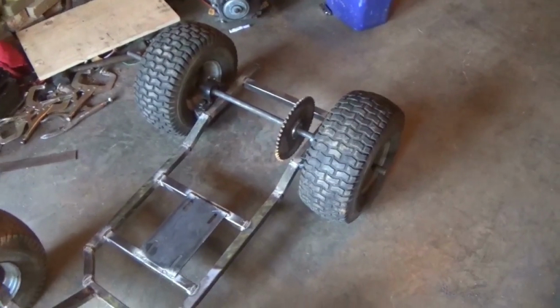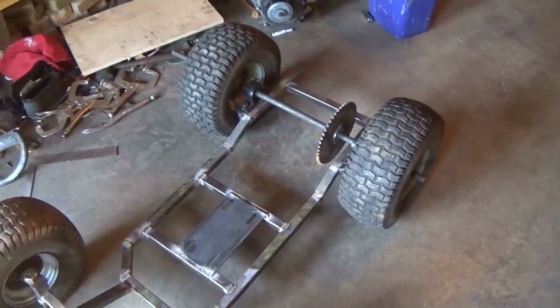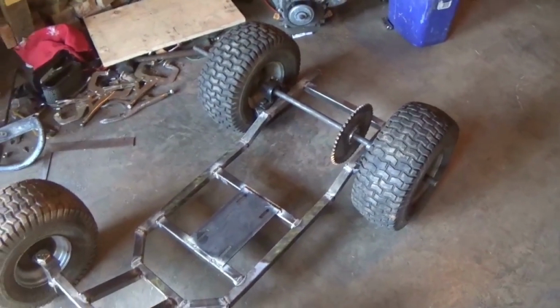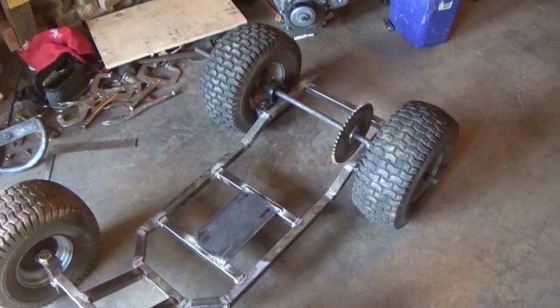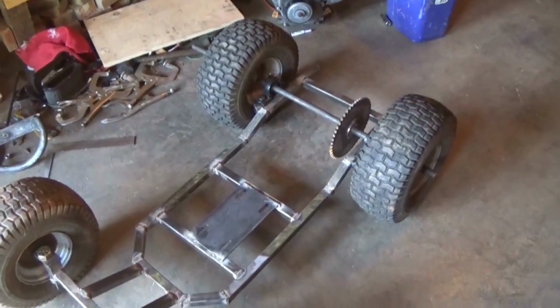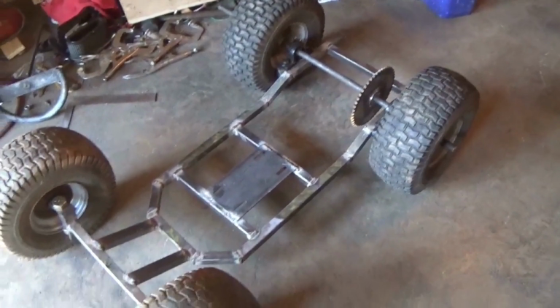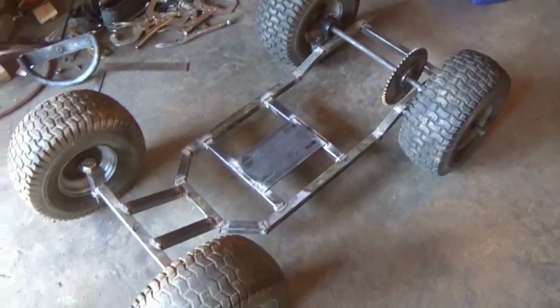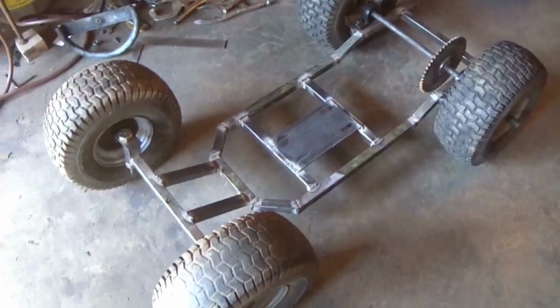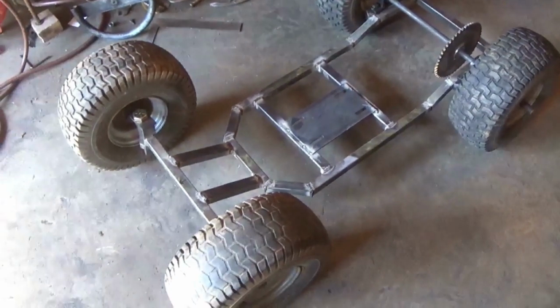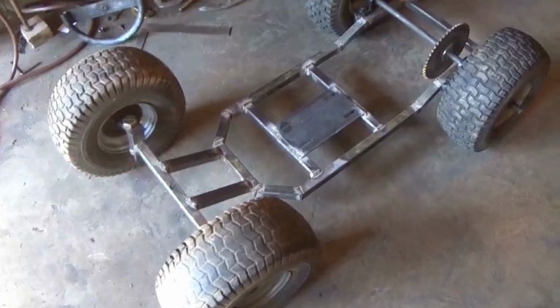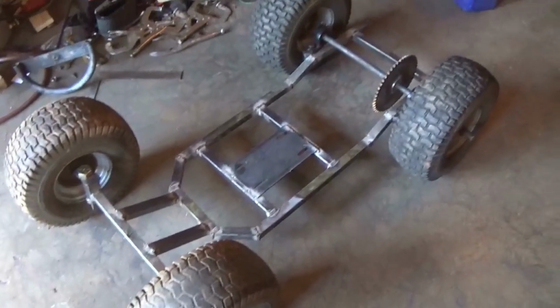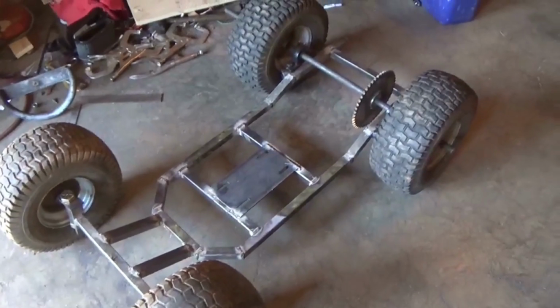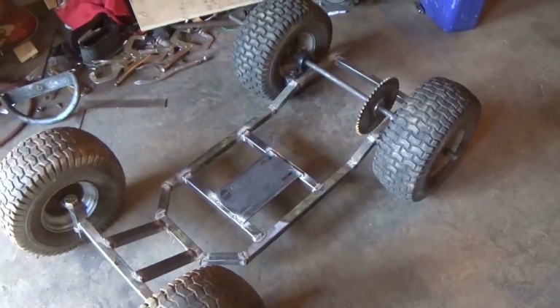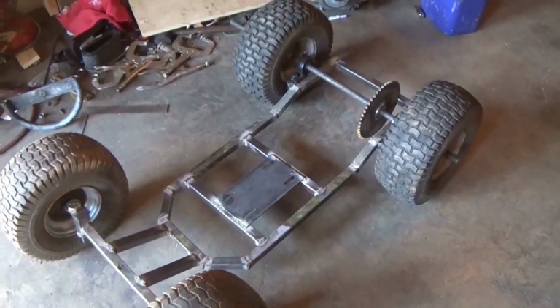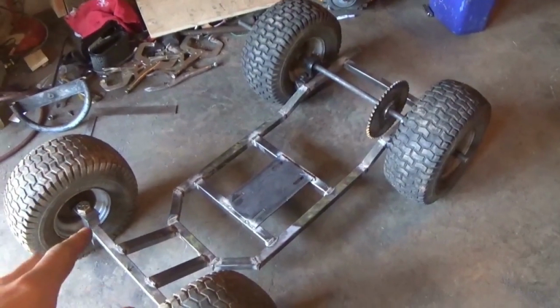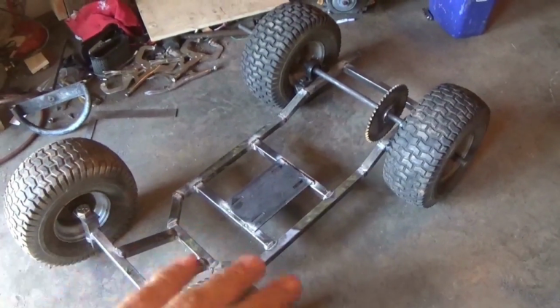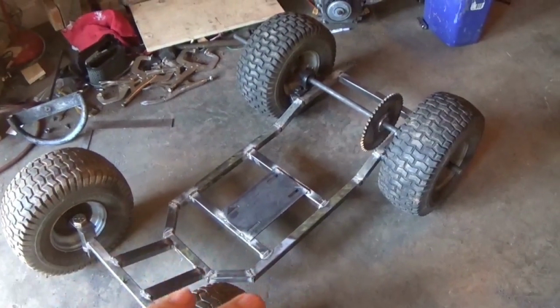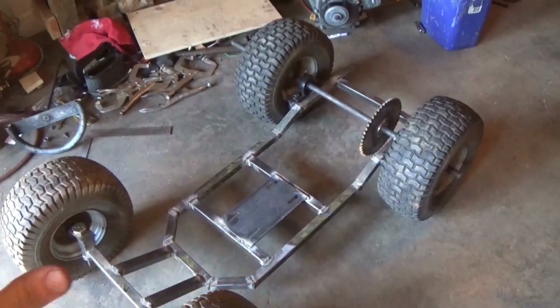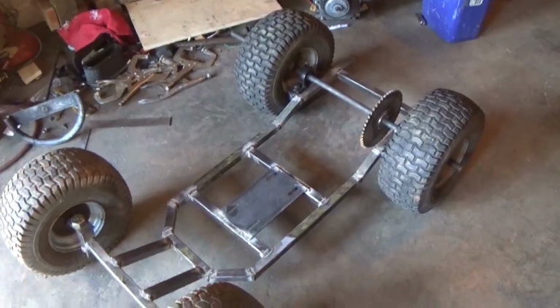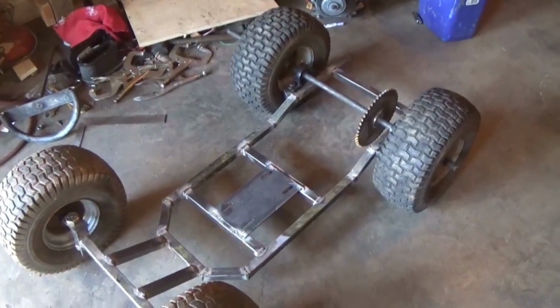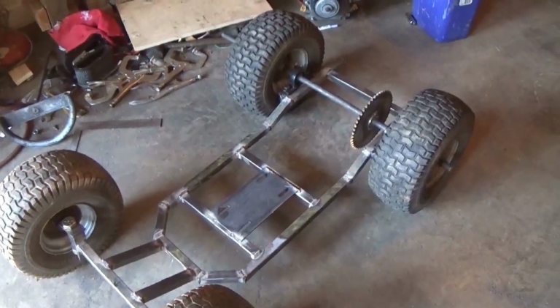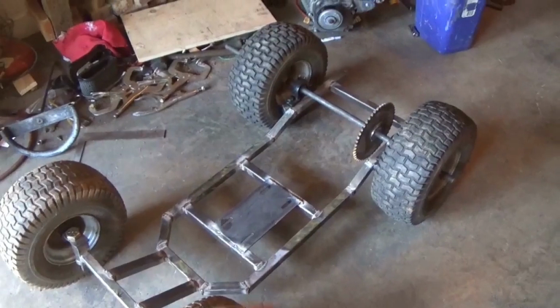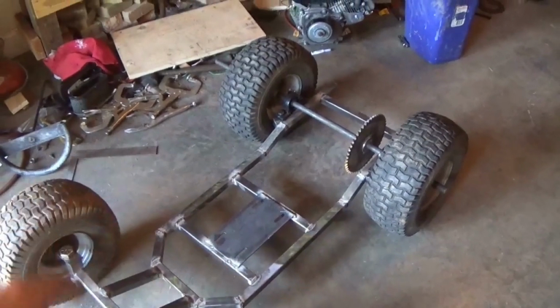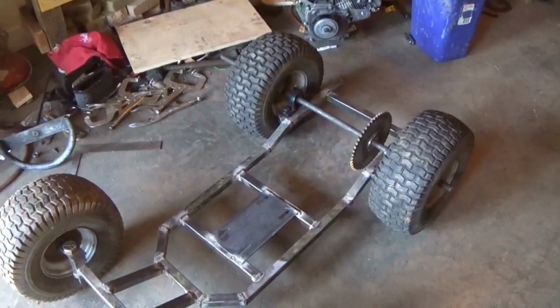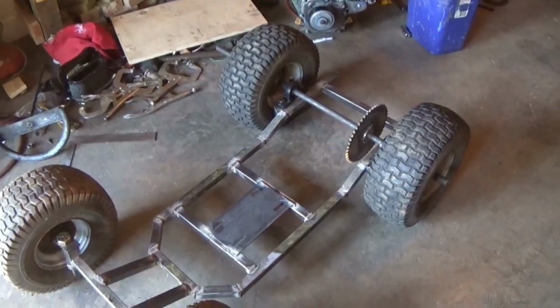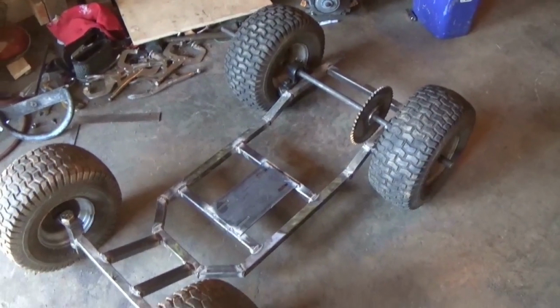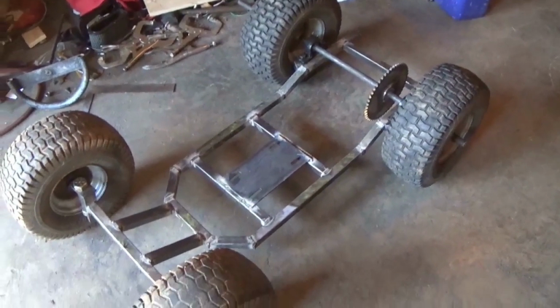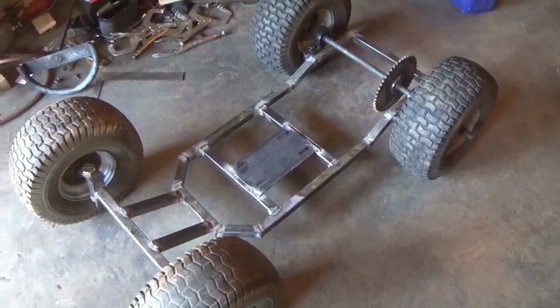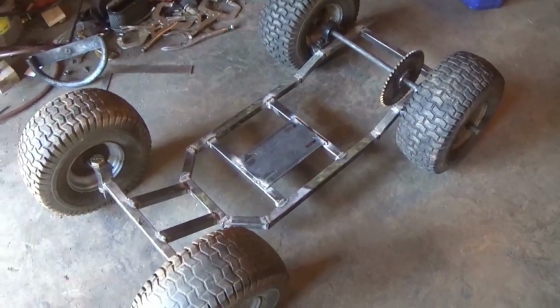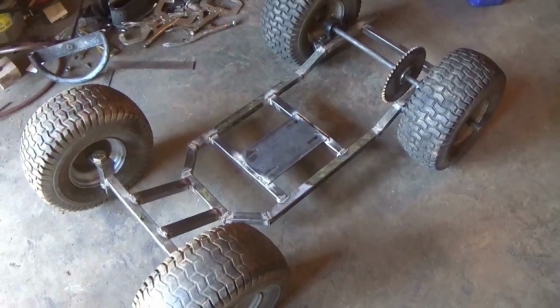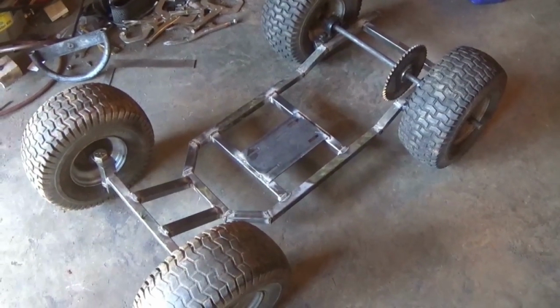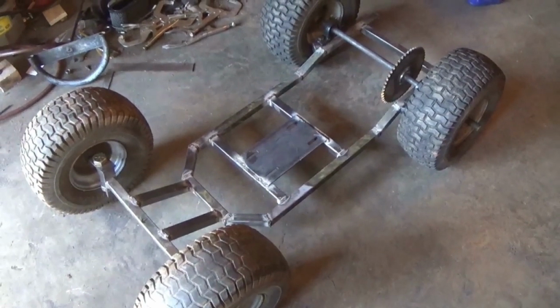This is probably the end of part one. Part two is going to be more on the frame, finishing everything up, and welding the back axles. Thank you for watching, subscribe, and have a nice day.